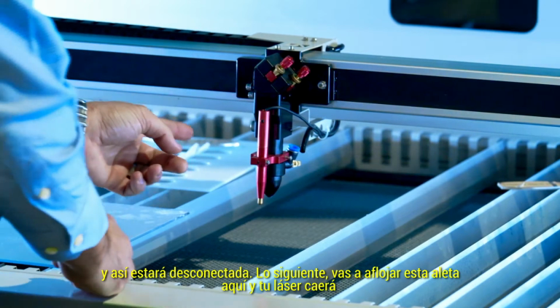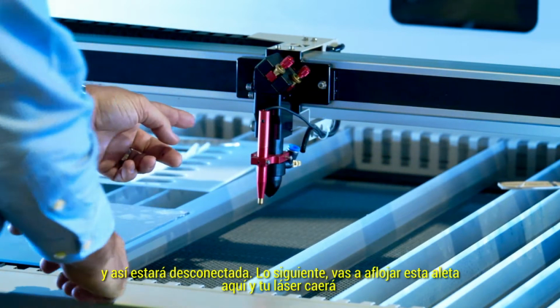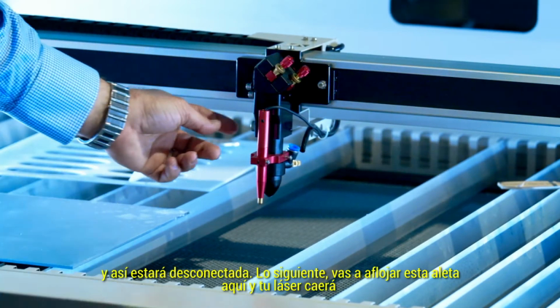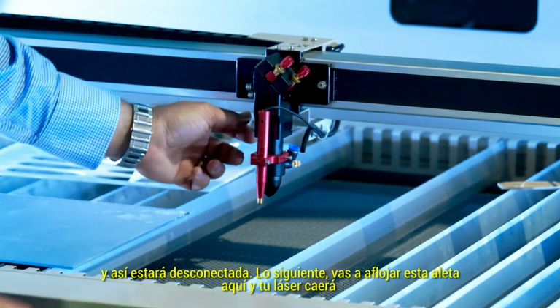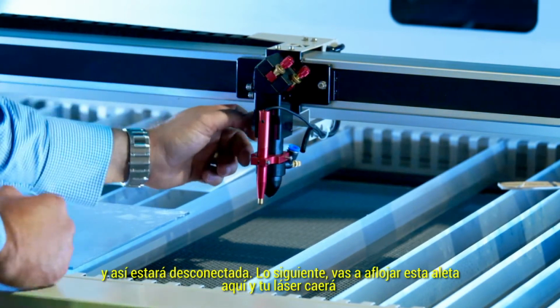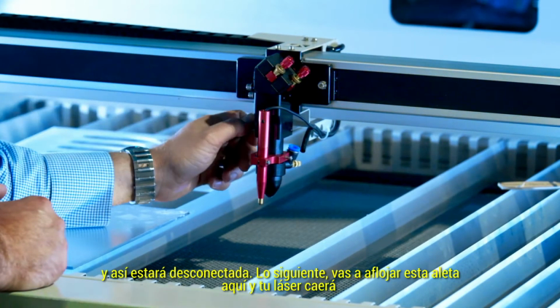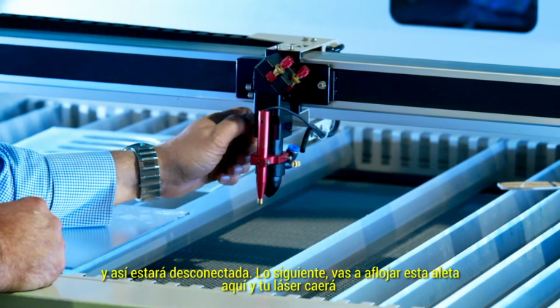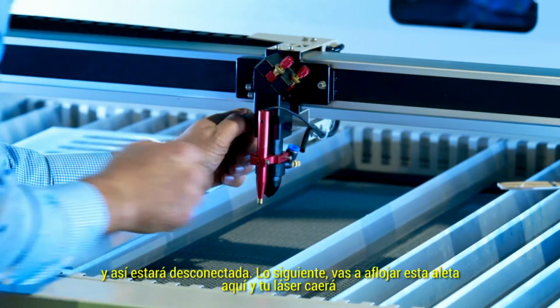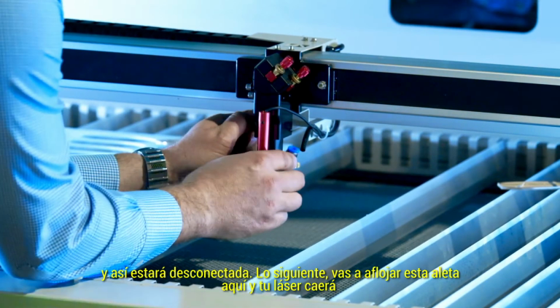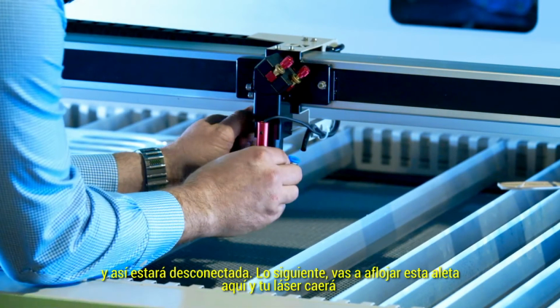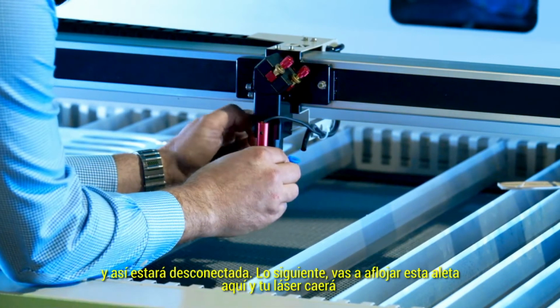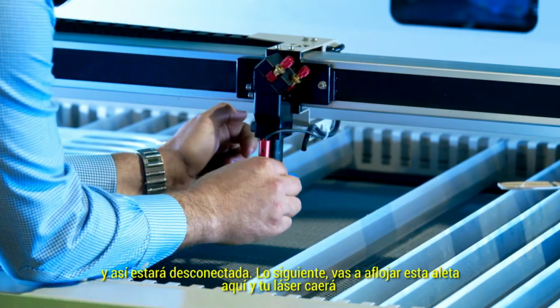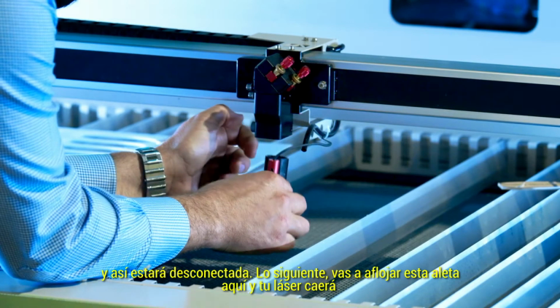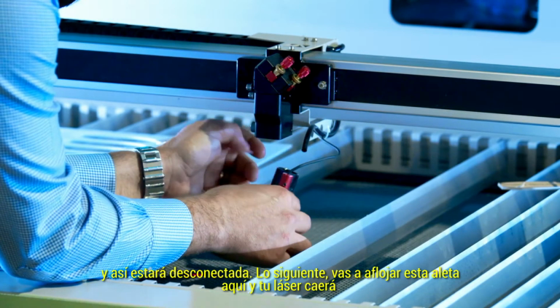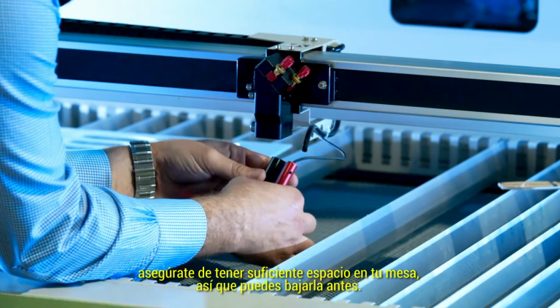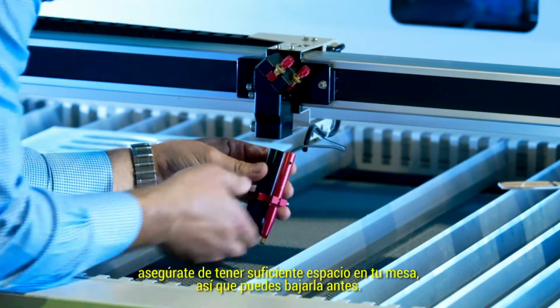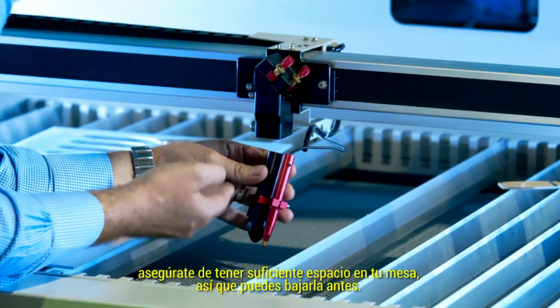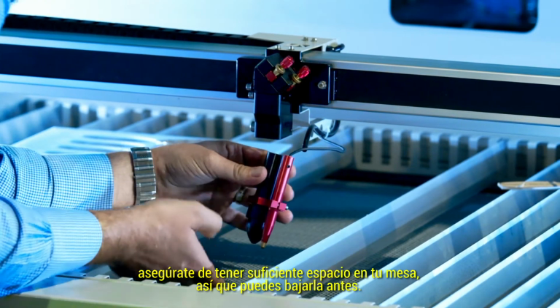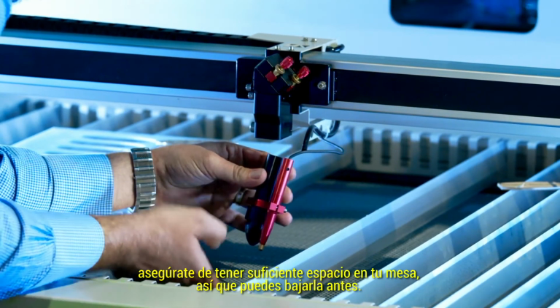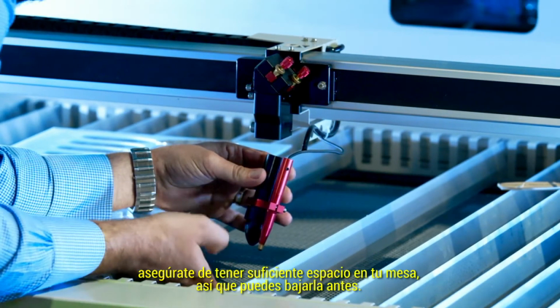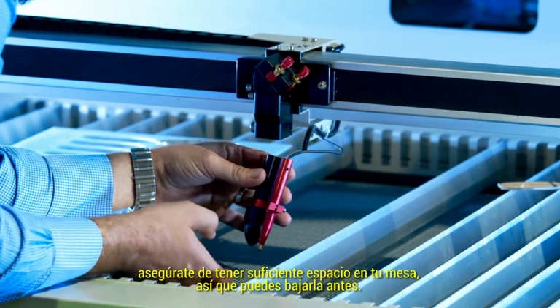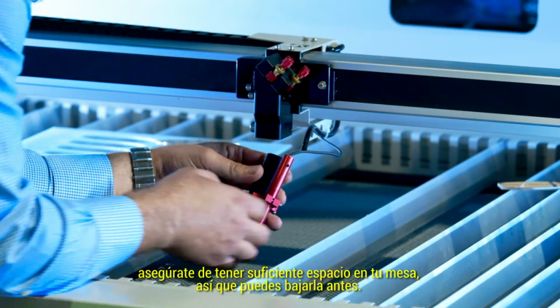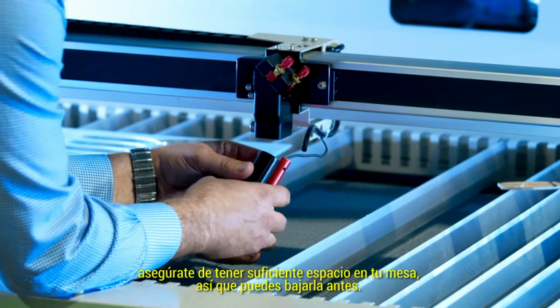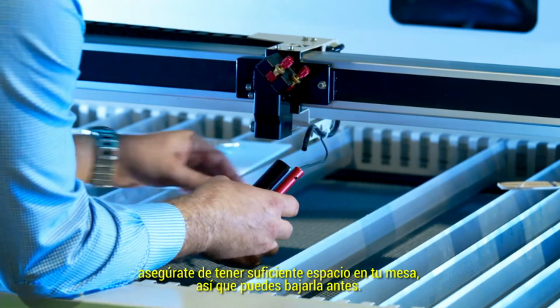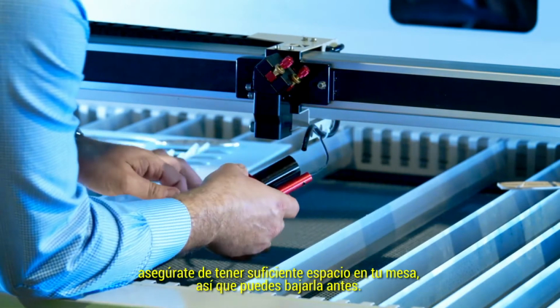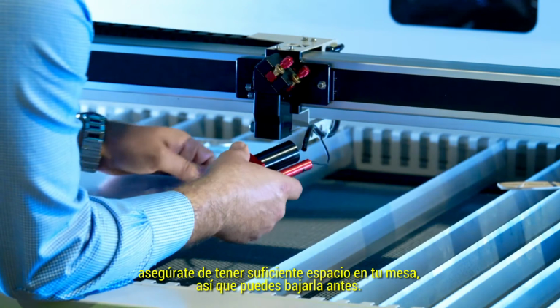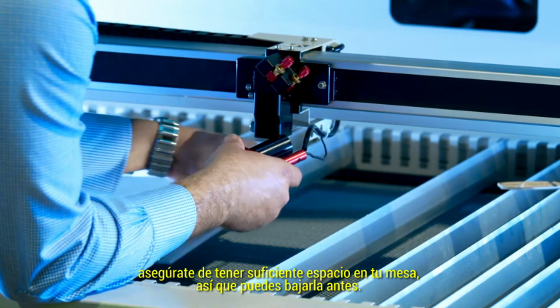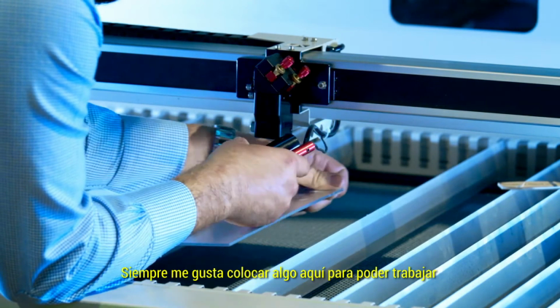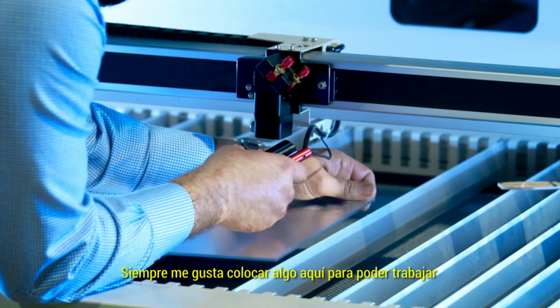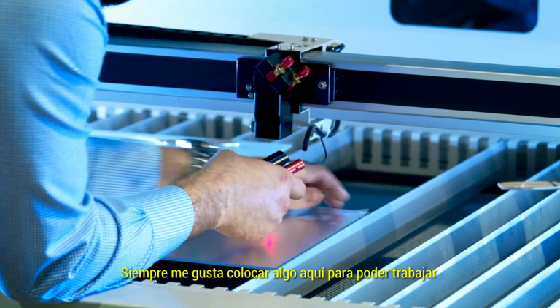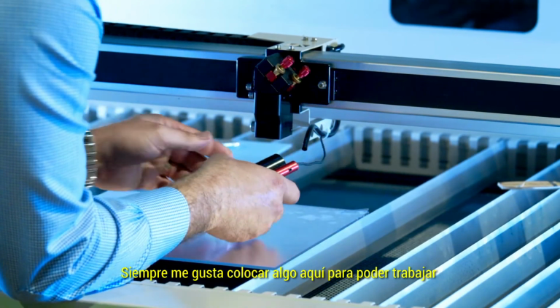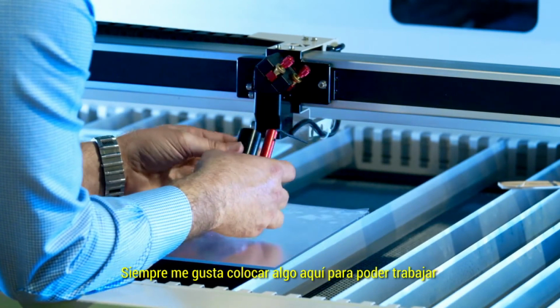Next you're going to loosen this fitting here. The laser will drop. Make sure you have enough space on your table, so bring your table down. I always like to place something here so I can work.